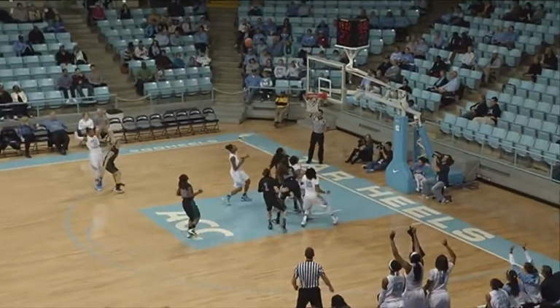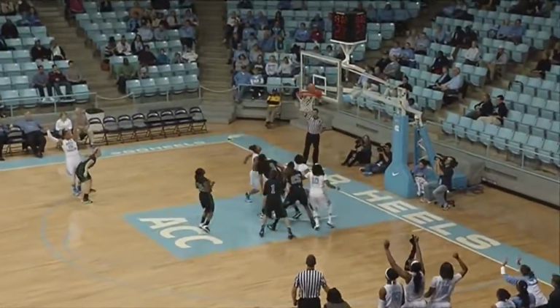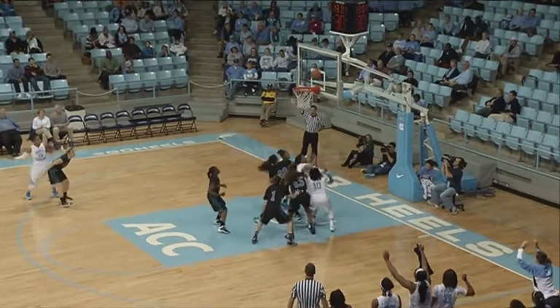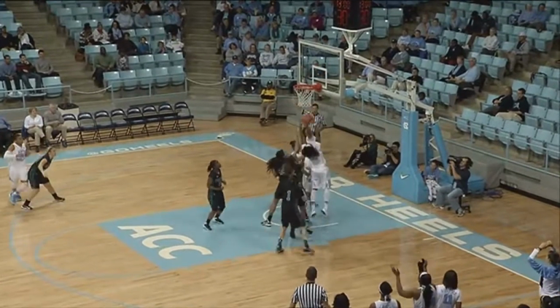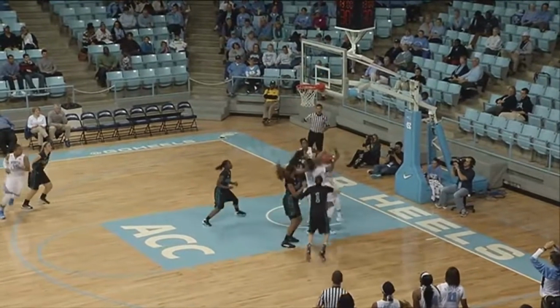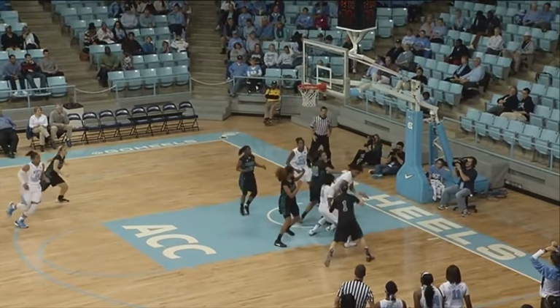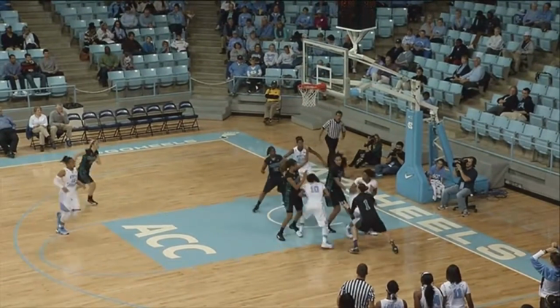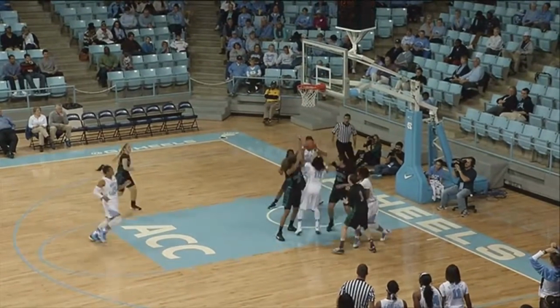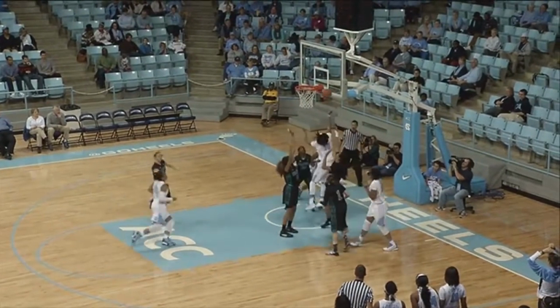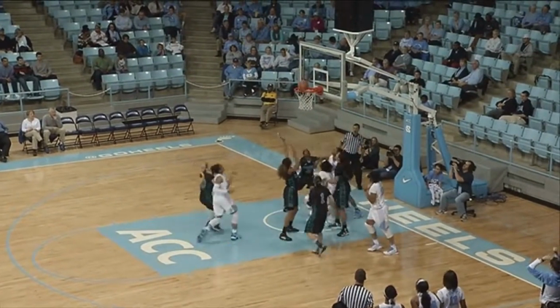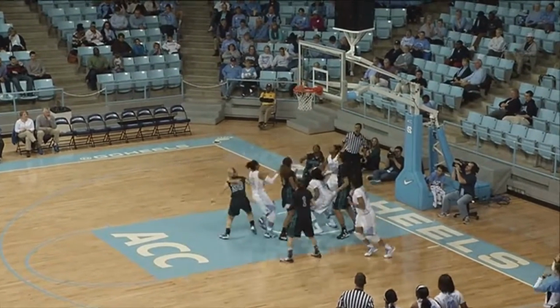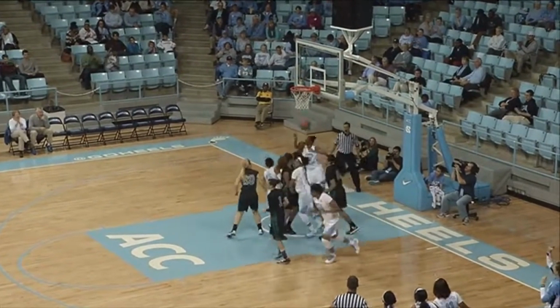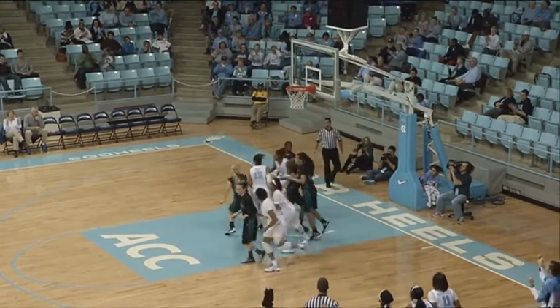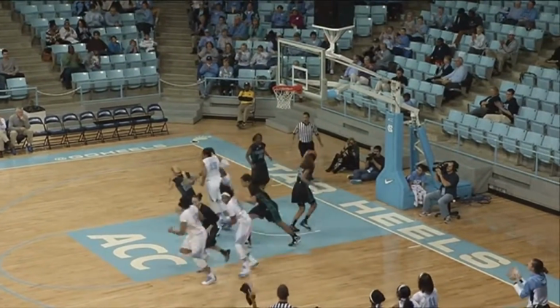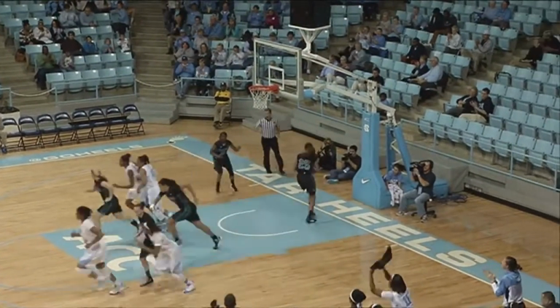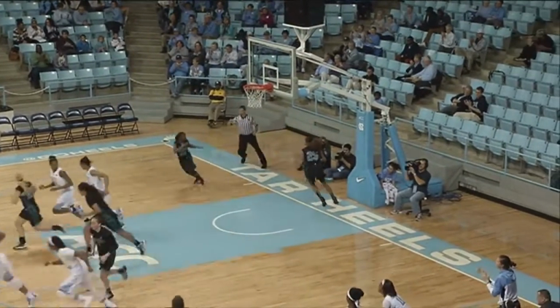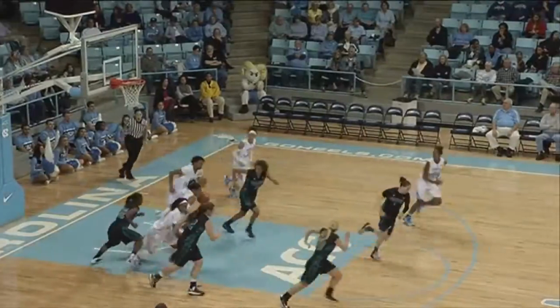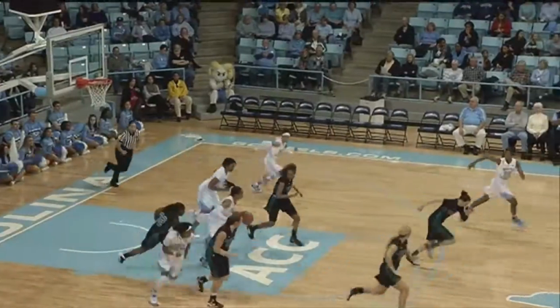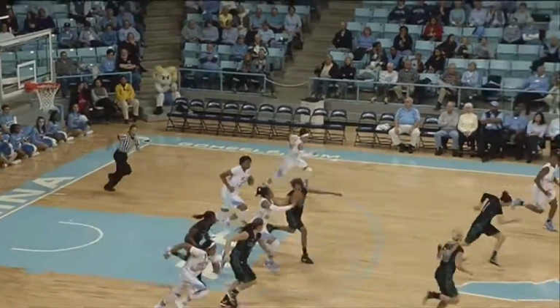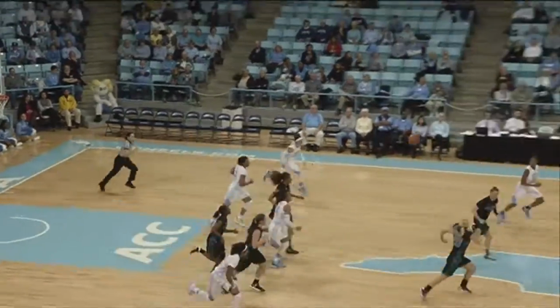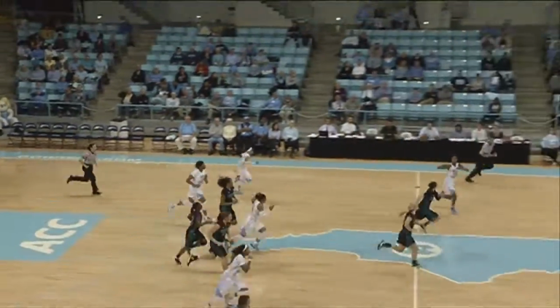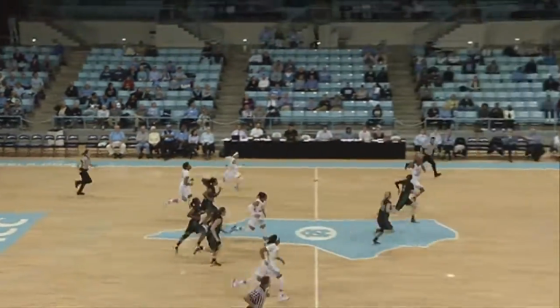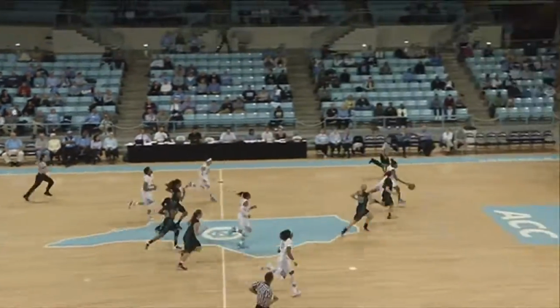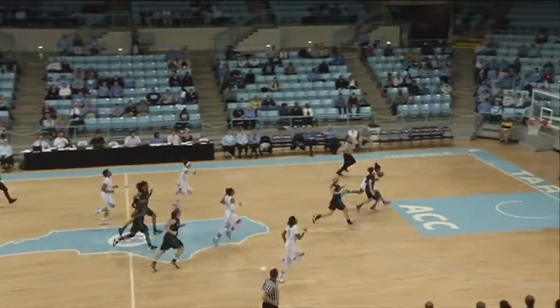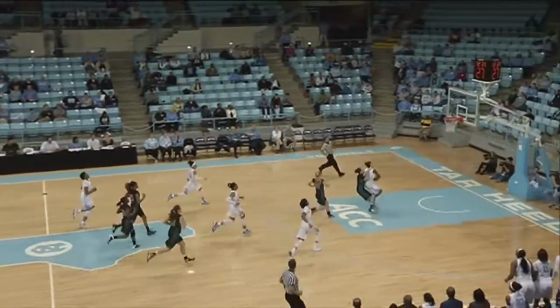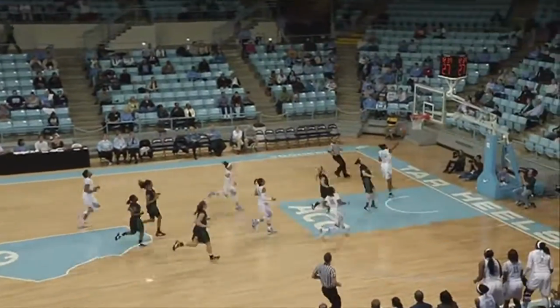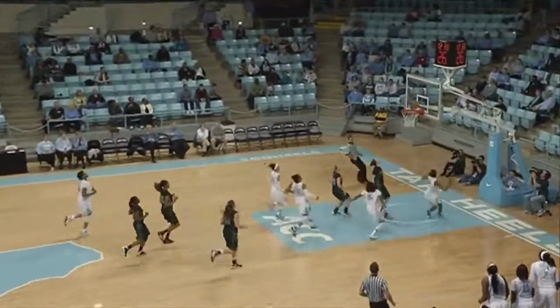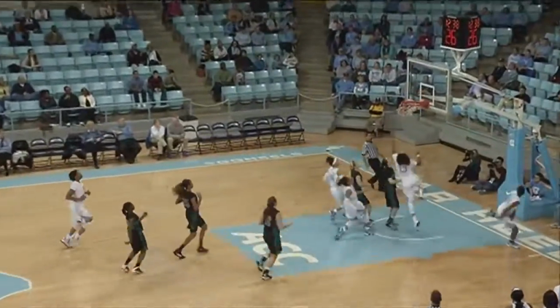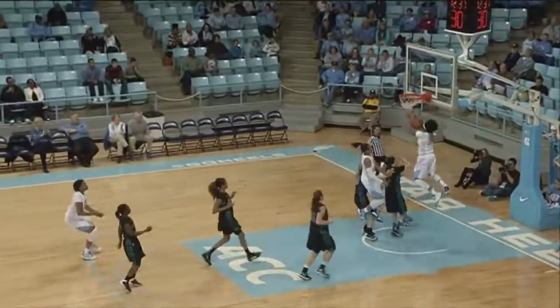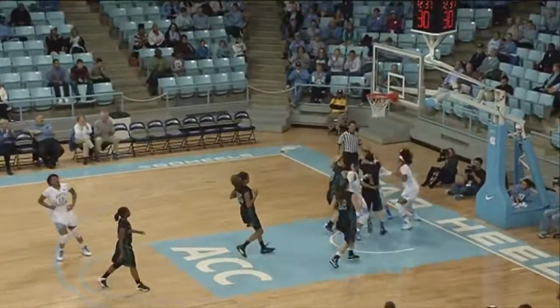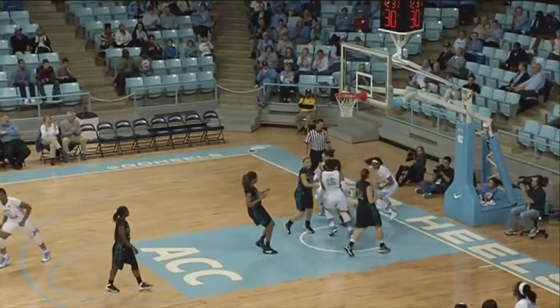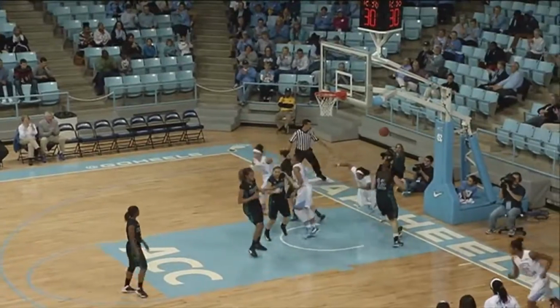They break the press, and Gray tries to knock down a three-pointer — it's no good. Danielle Butts with the rebound in traffic. Gray gets the rebound for the Tar Heels, lead pass to Bryant, one-on-one with Jordan, and she takes it in and lays it in off the backboard.